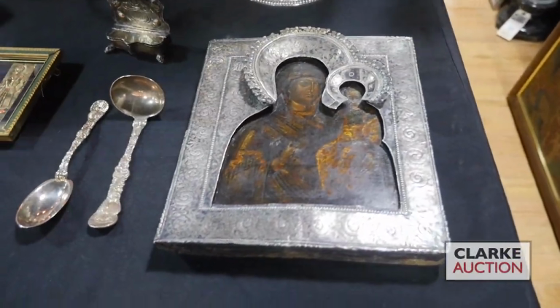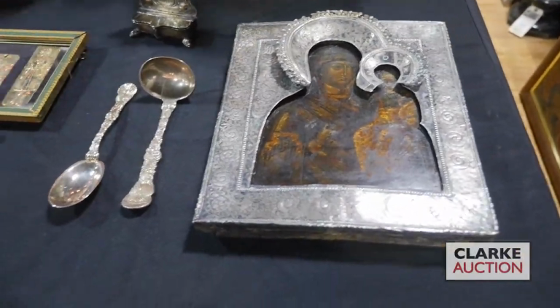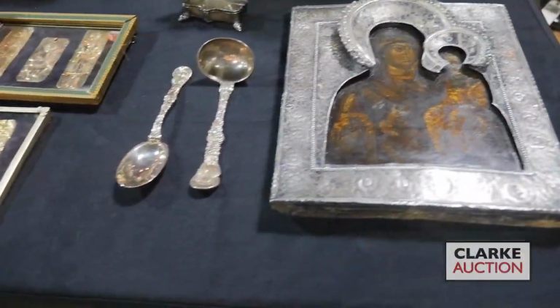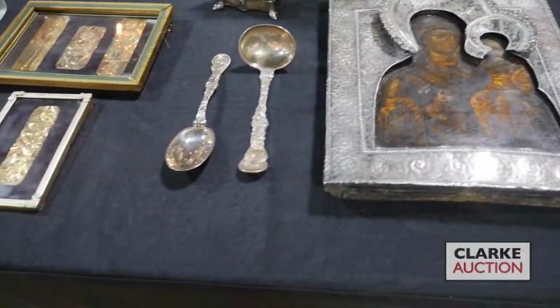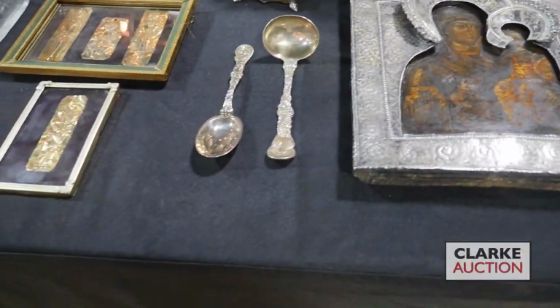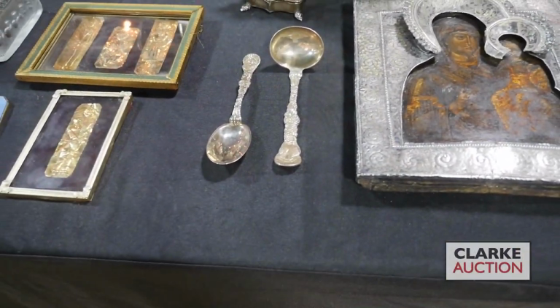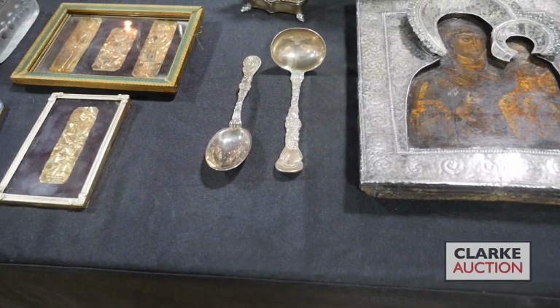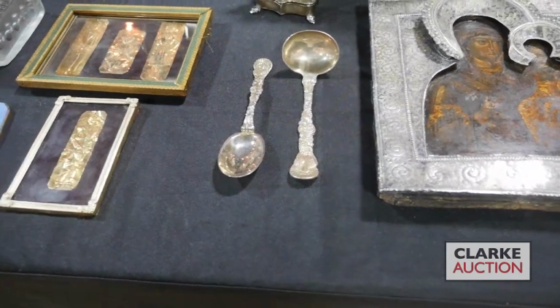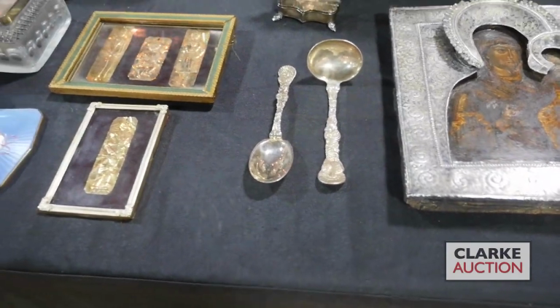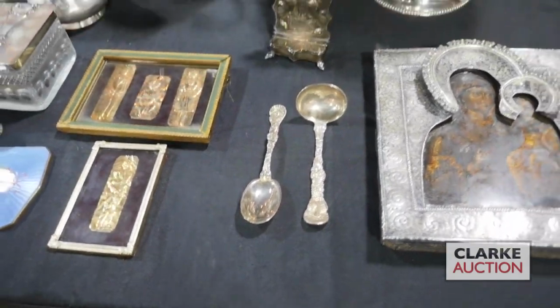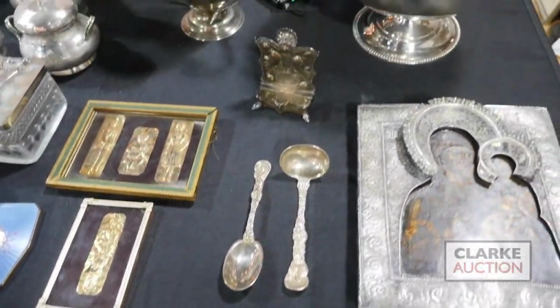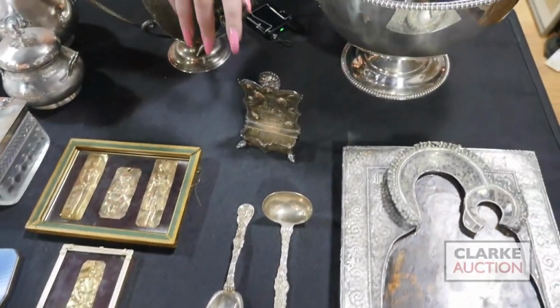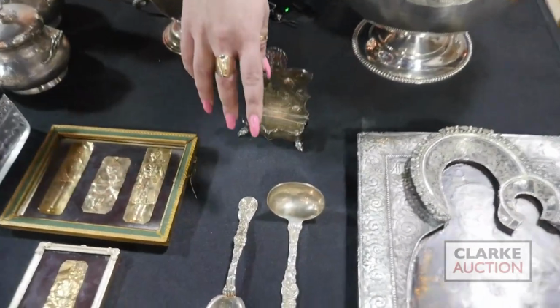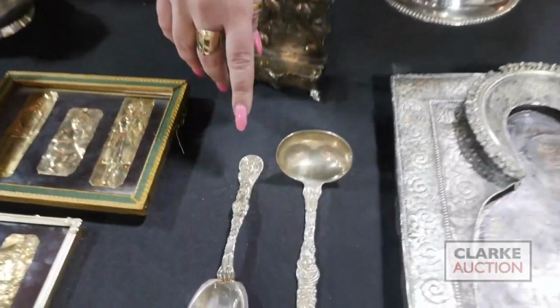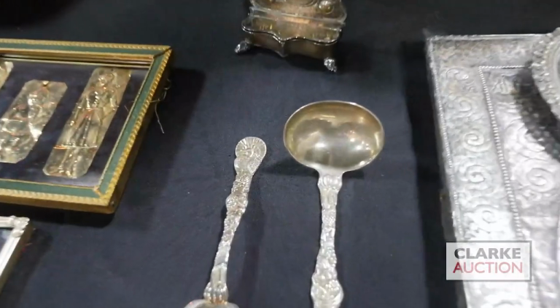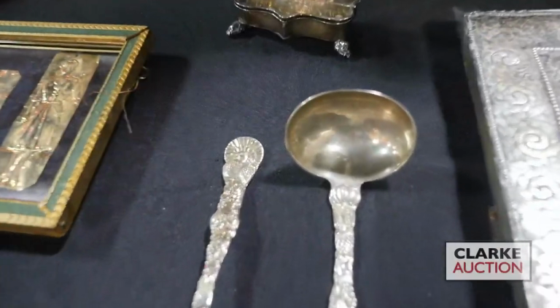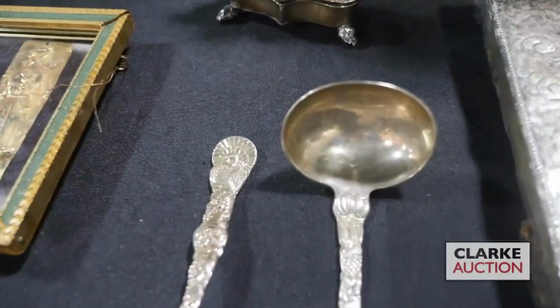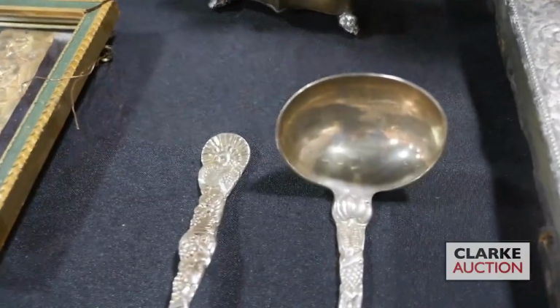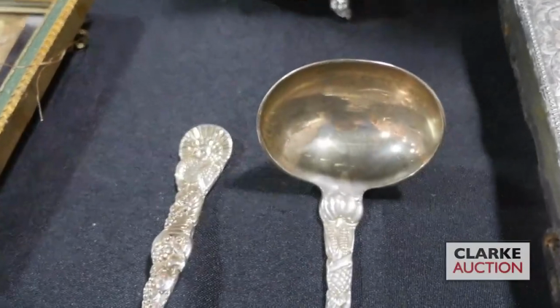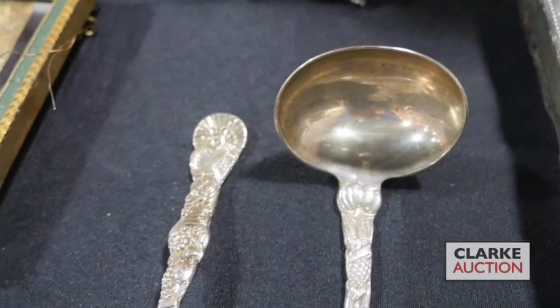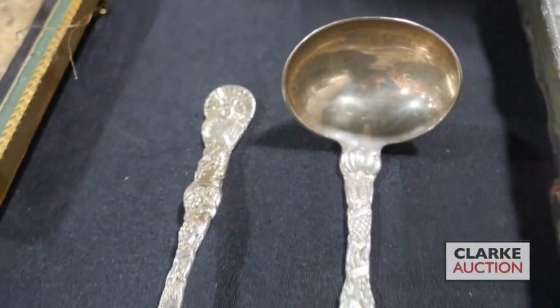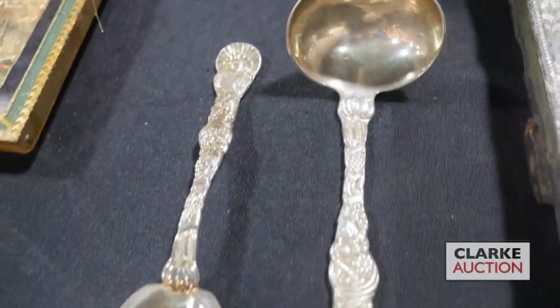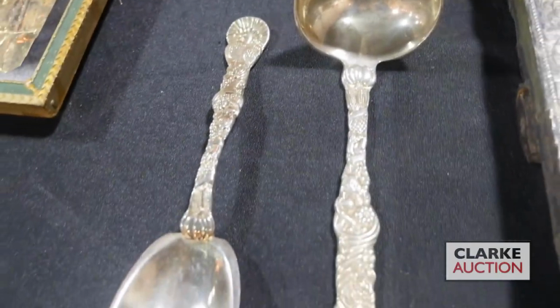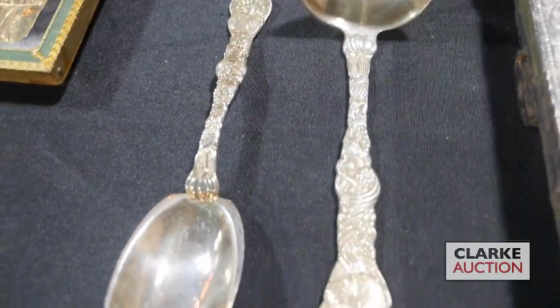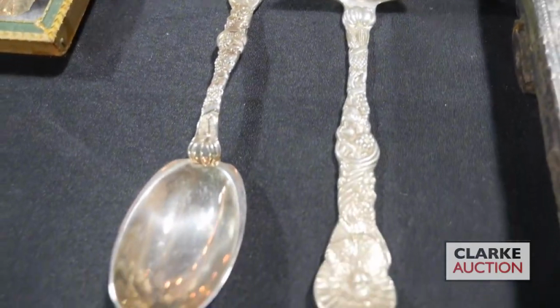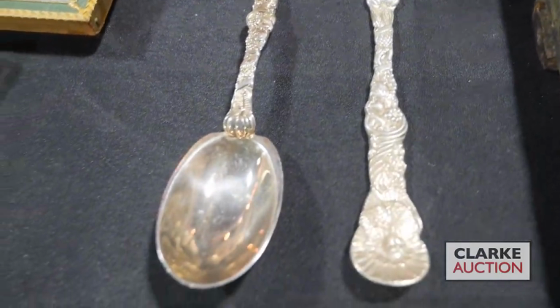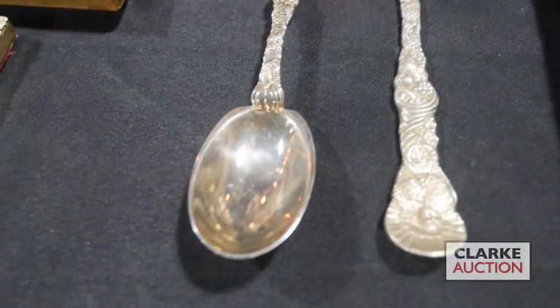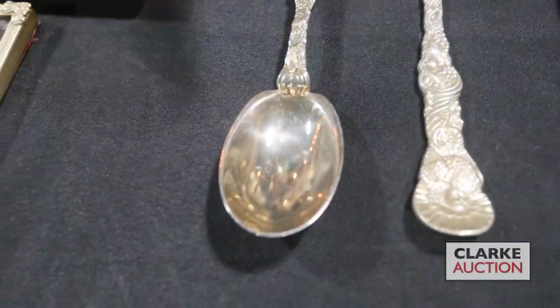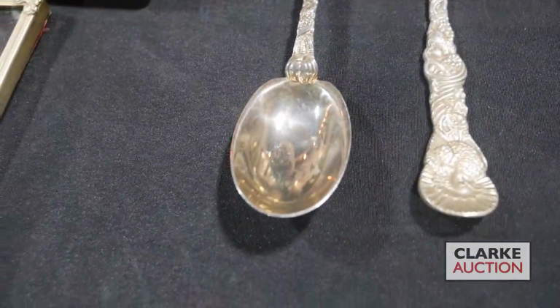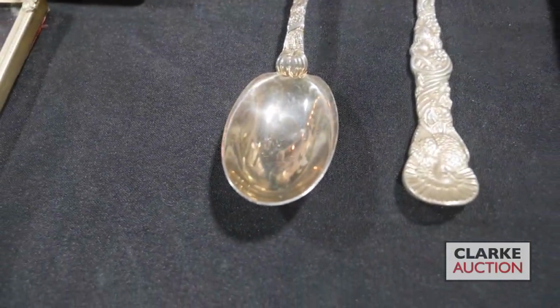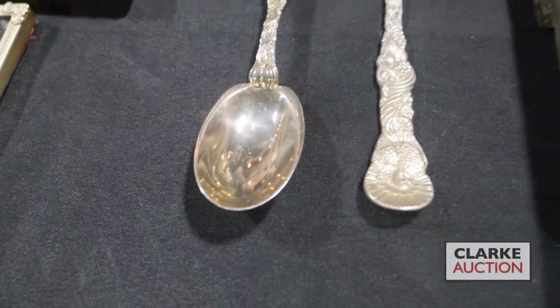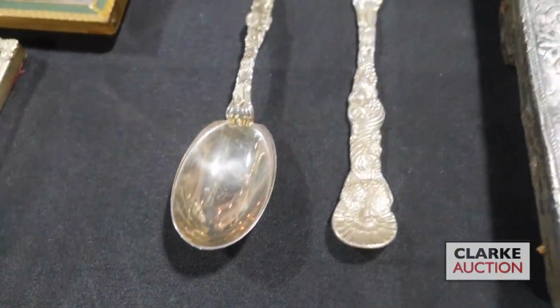One of my favorite lots in the sale is a pair of Tiffany and Company sterling serving pieces with turkeys. Someone could prepare early for Thanksgiving, or maybe you just like turkeys, but these are up for auction at three to five hundred.